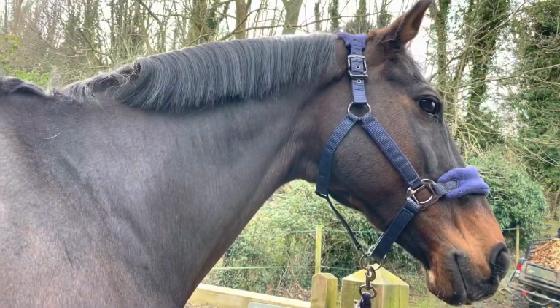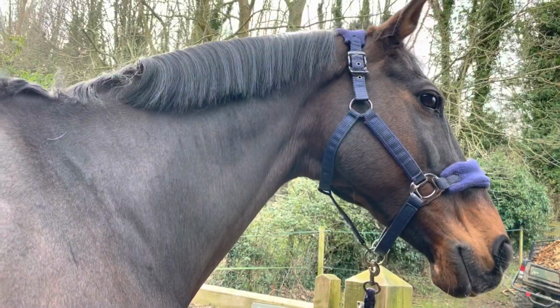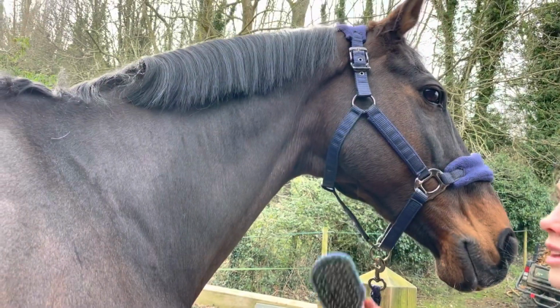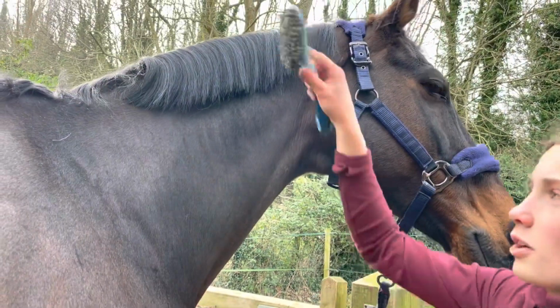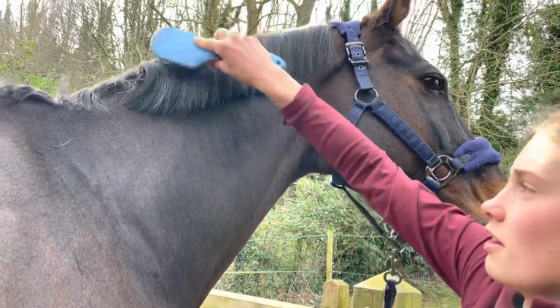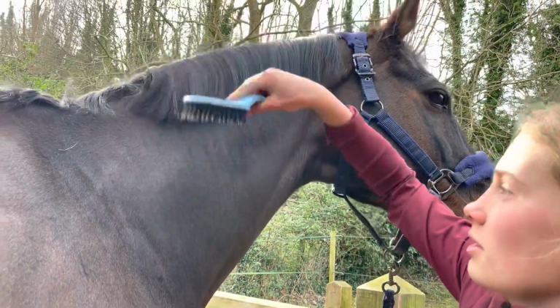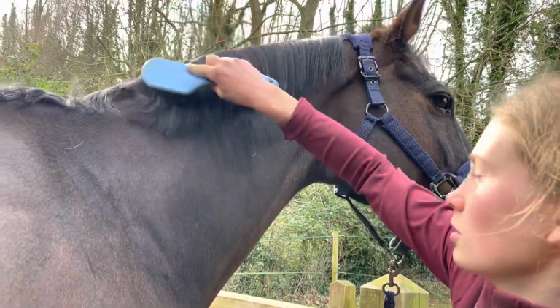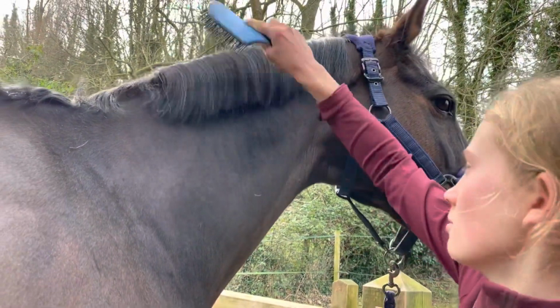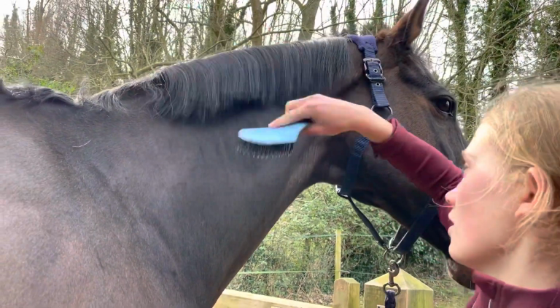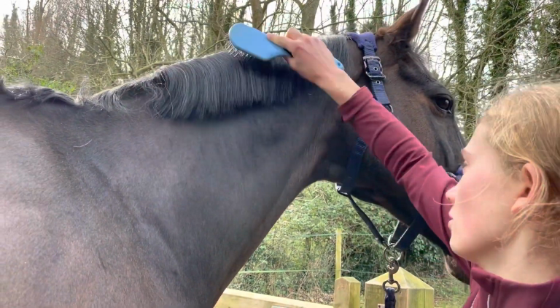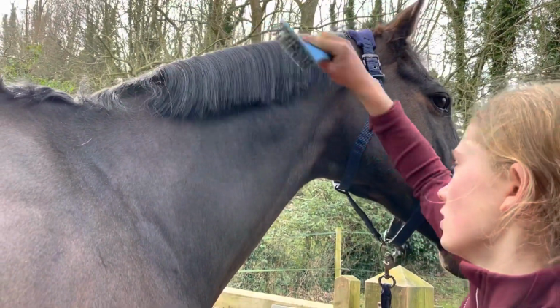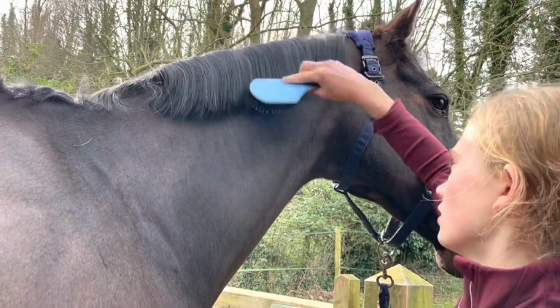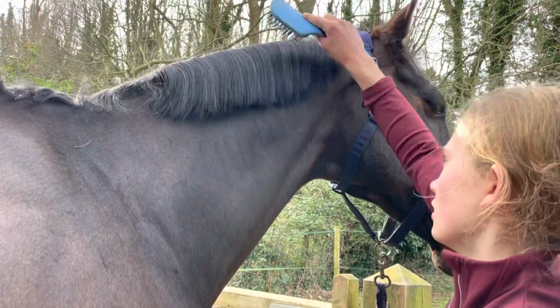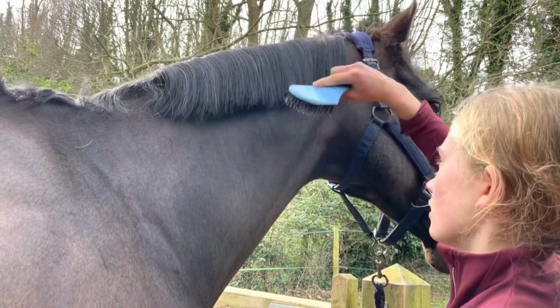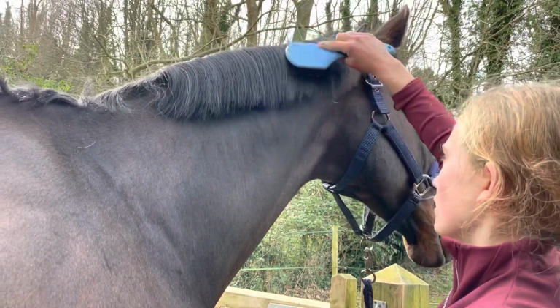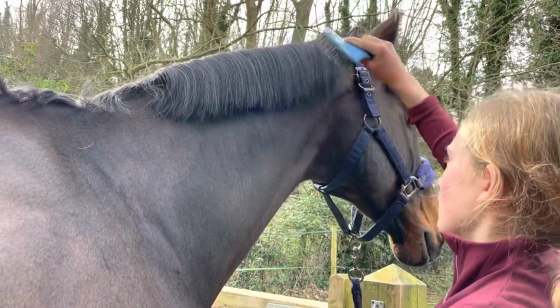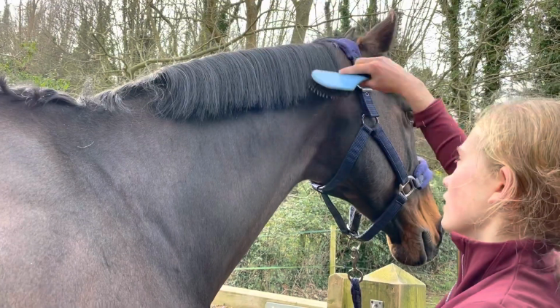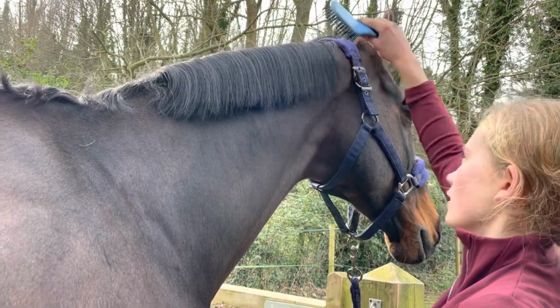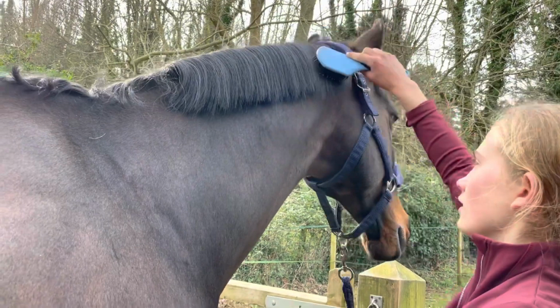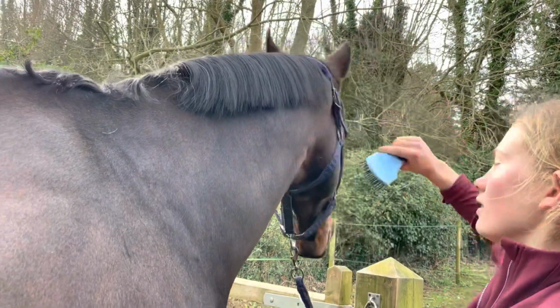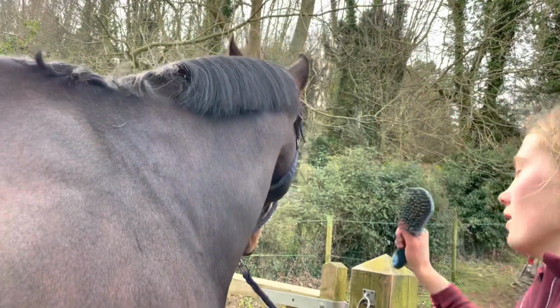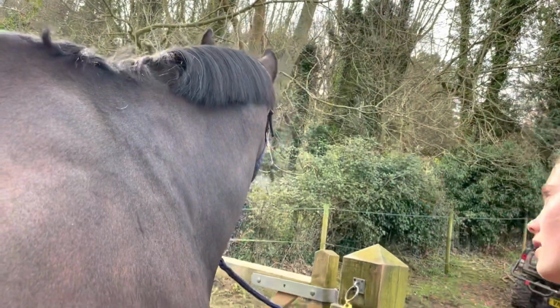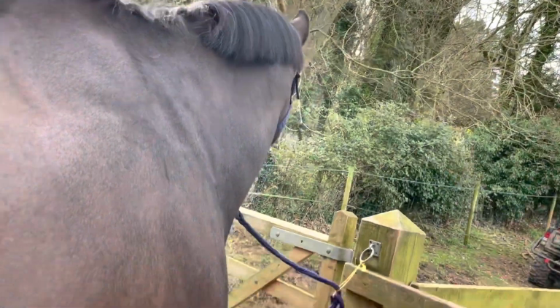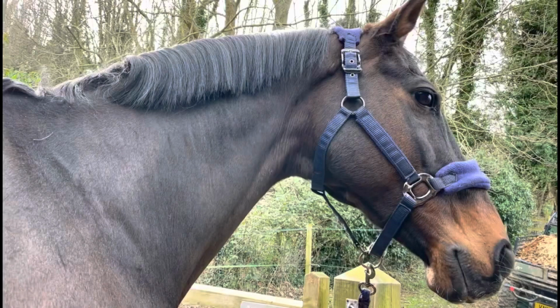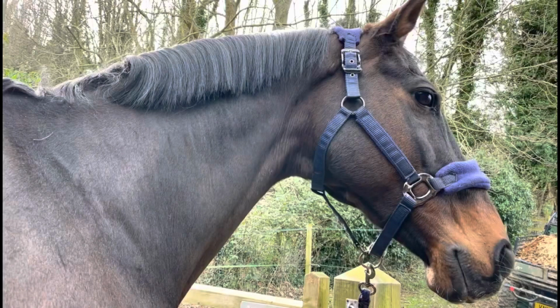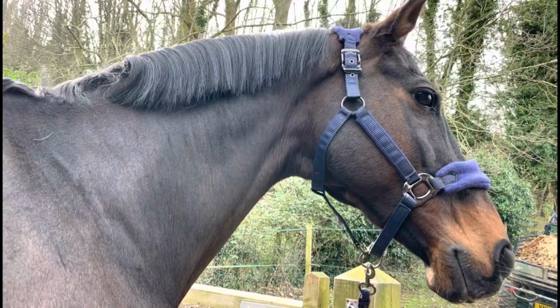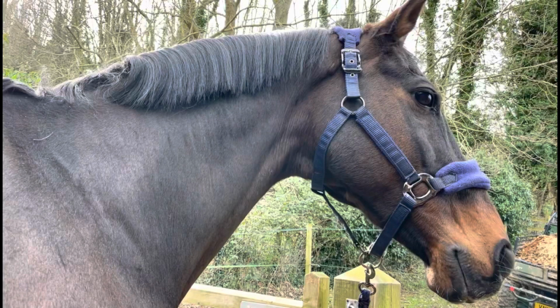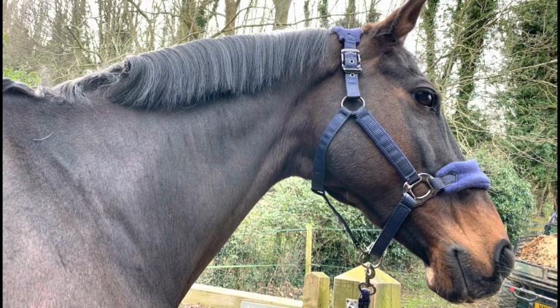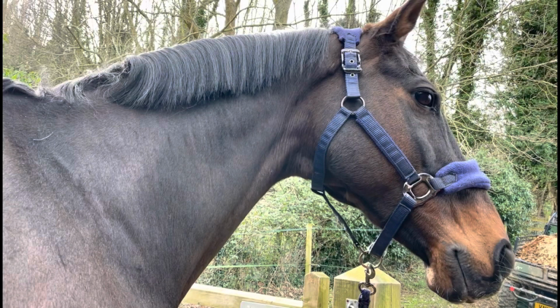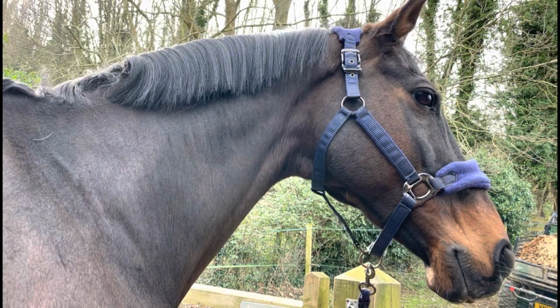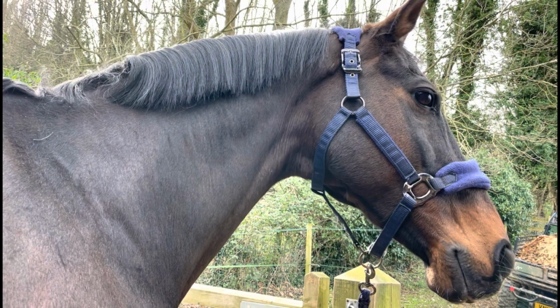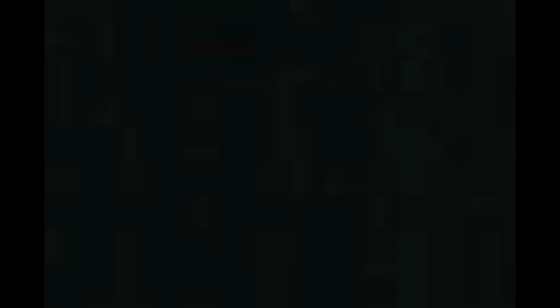Now I'm just going to brush it over once more to smooth it out, and here's the final result.